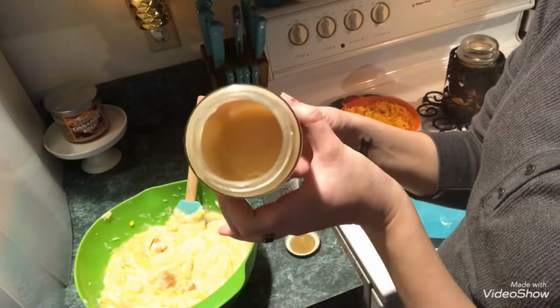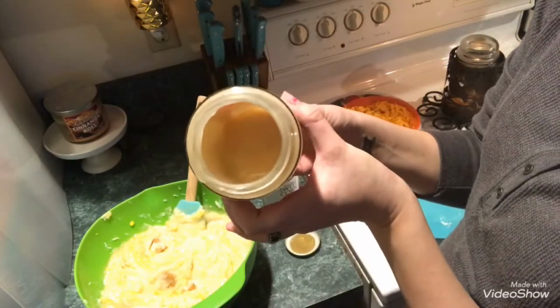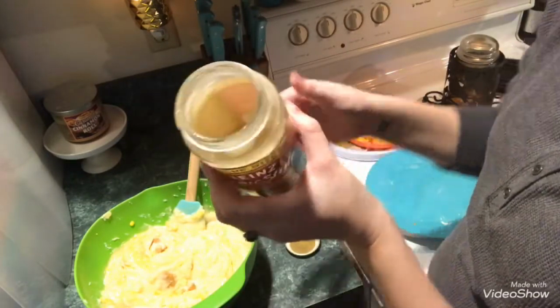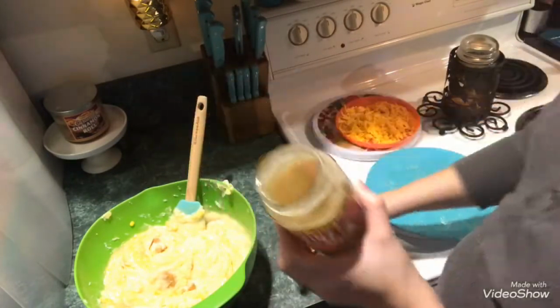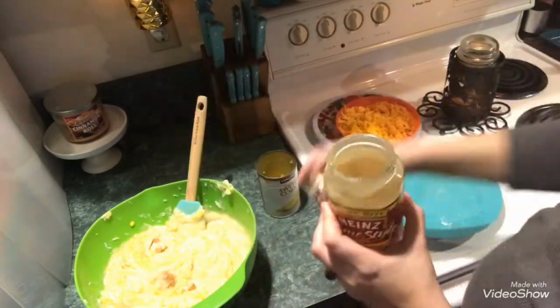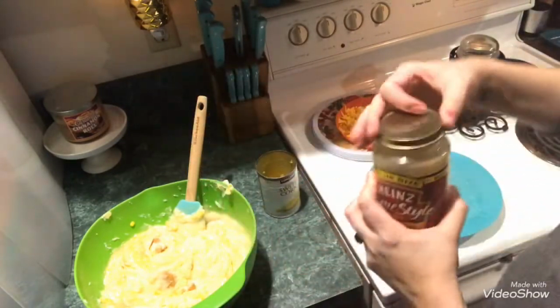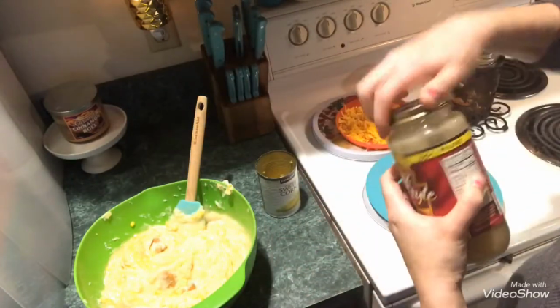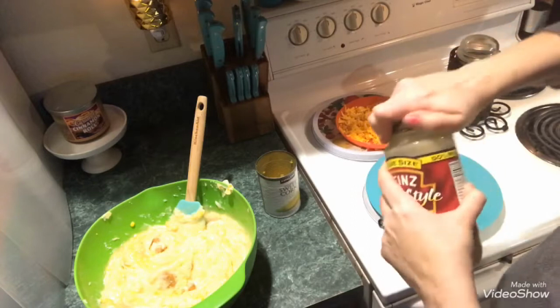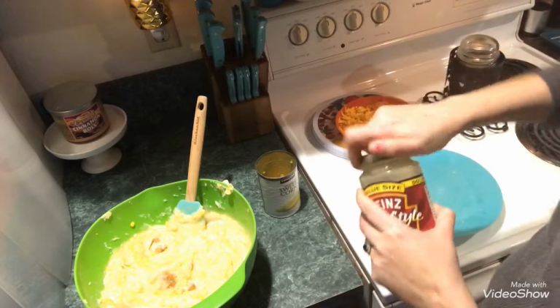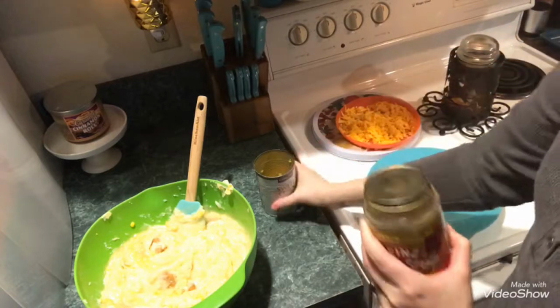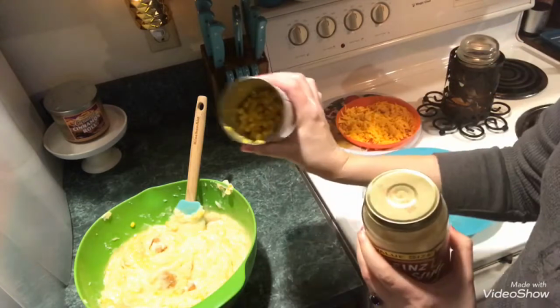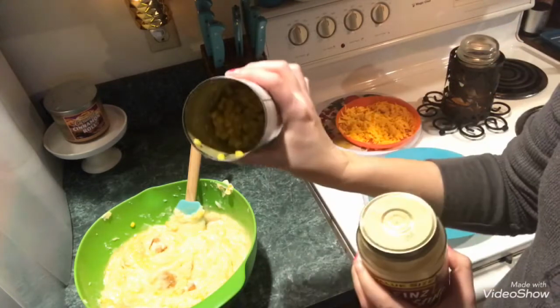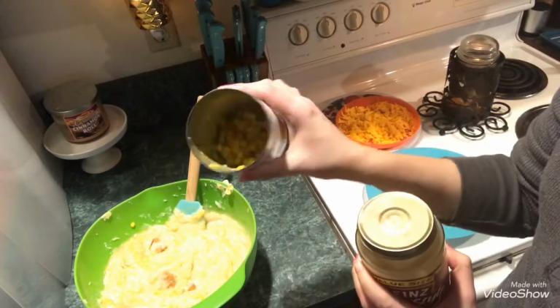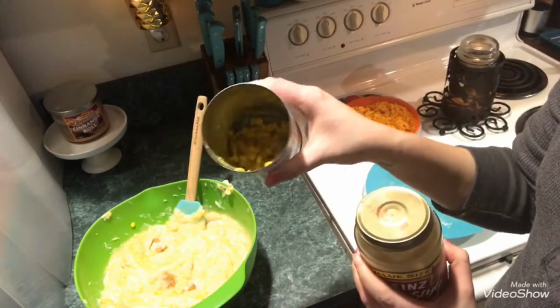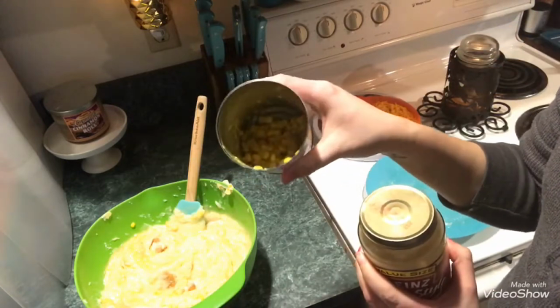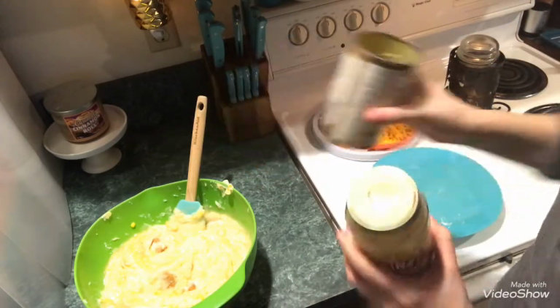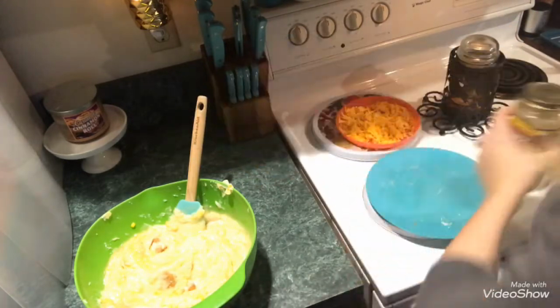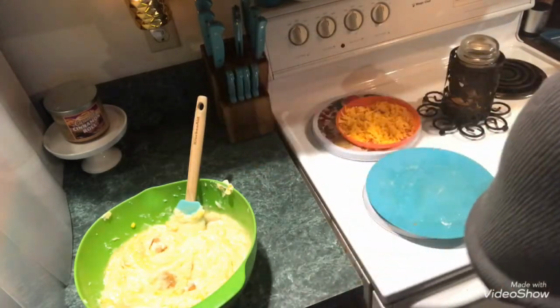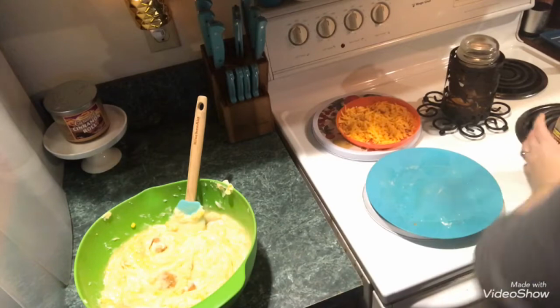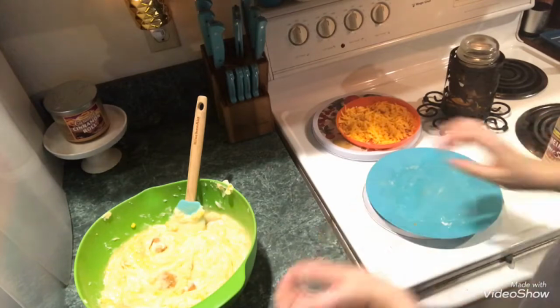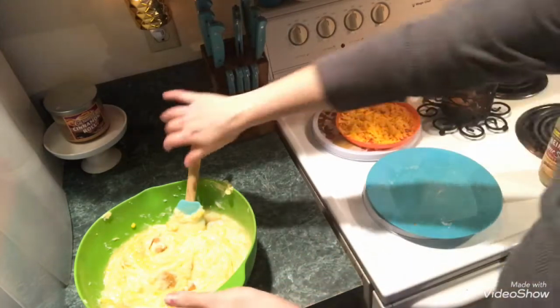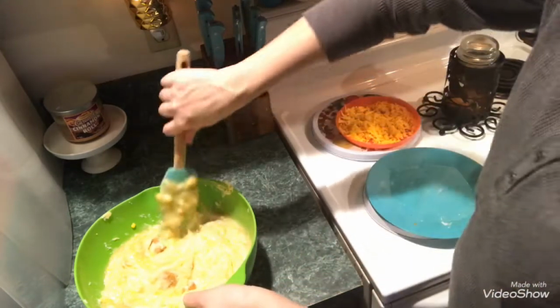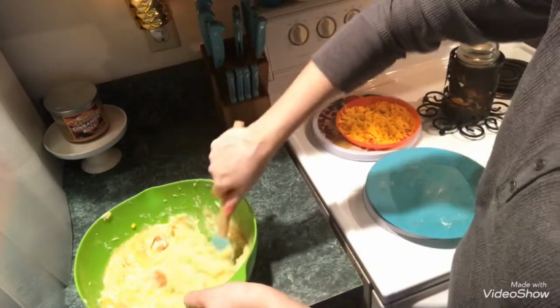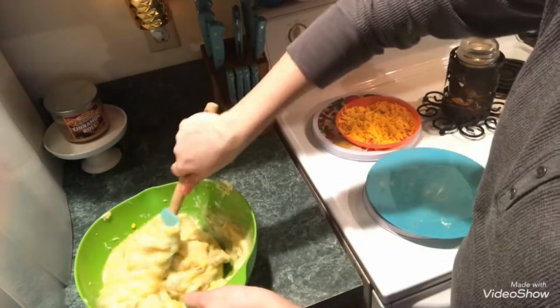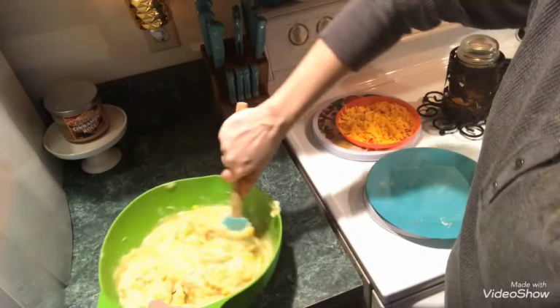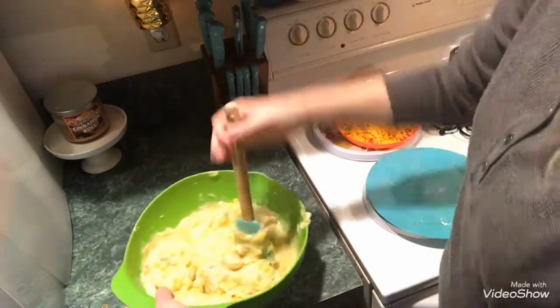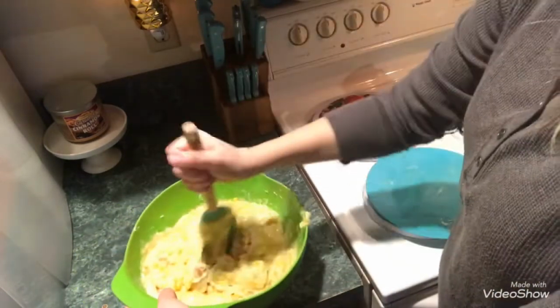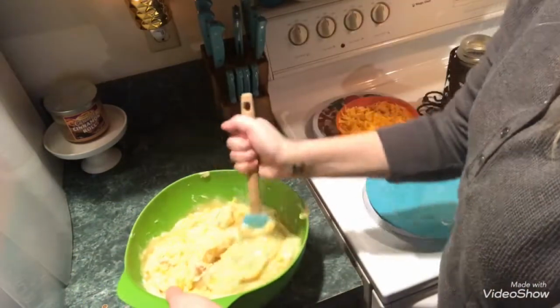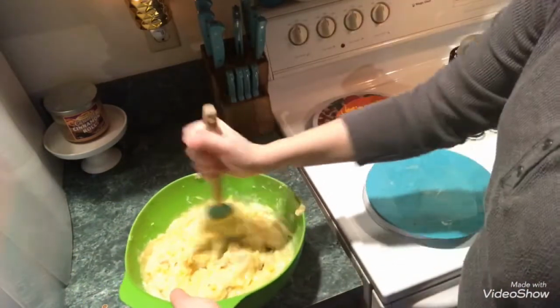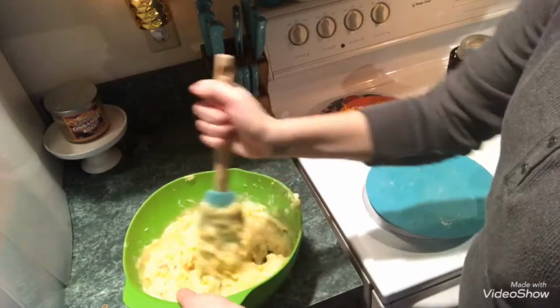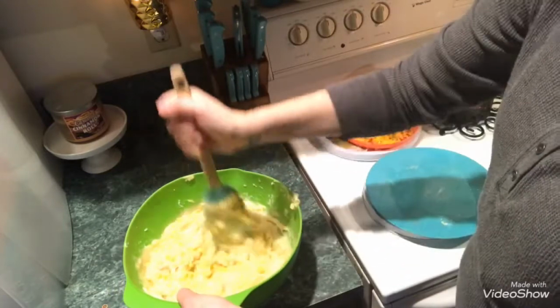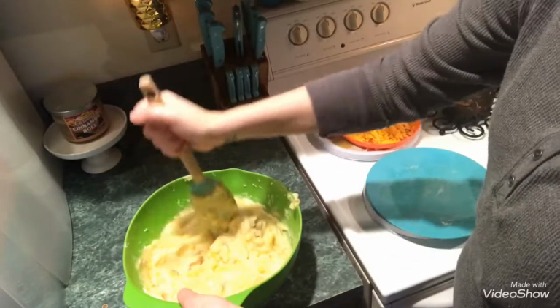I didn't use all of the gravy in this jar, so I'm putting it aside in the fridge. There's still a little bit of corn left in the can and I'll put that in the fridge as well. I'm going to mix this up just a little bit more and then I'll add the rest of the shredded cheese.